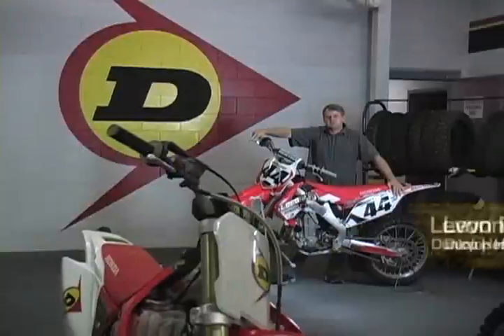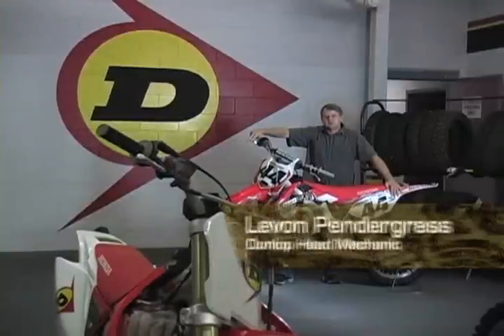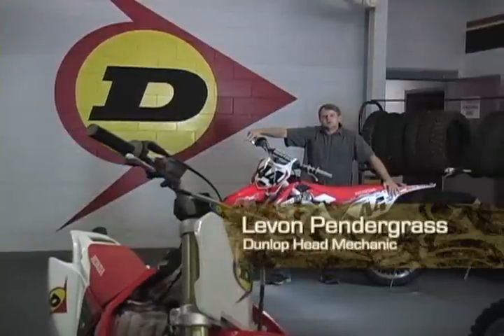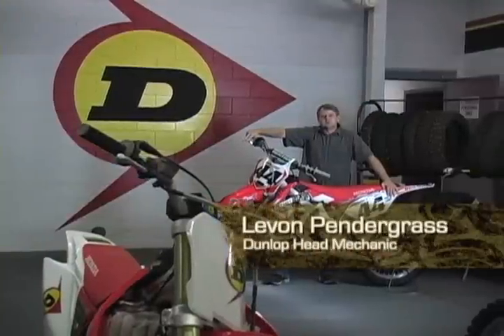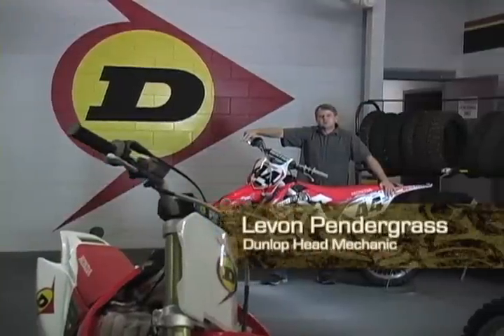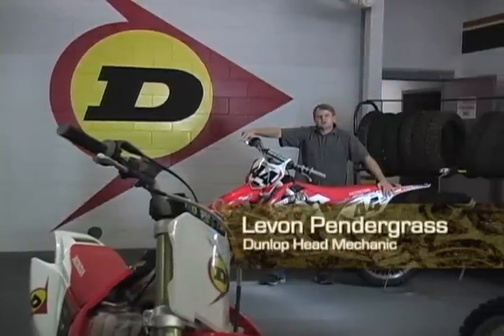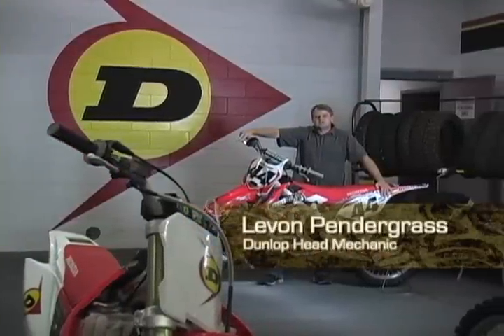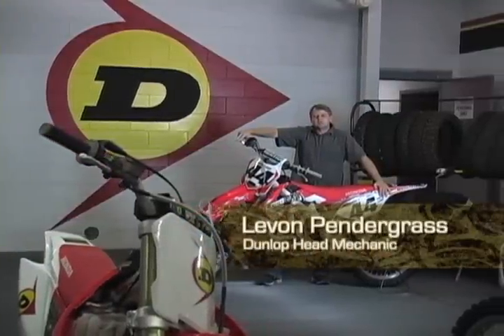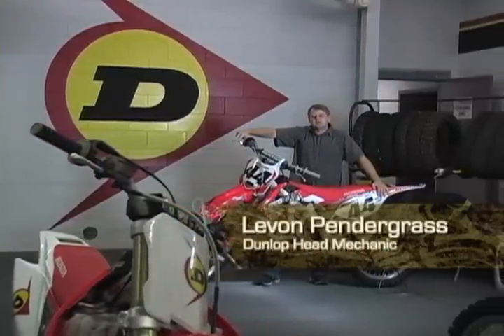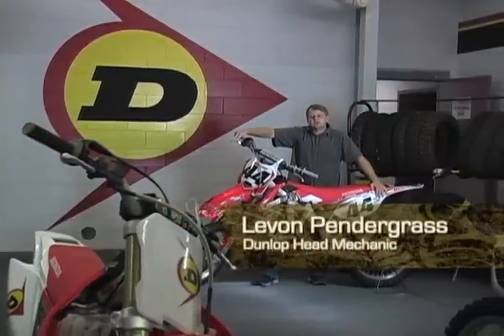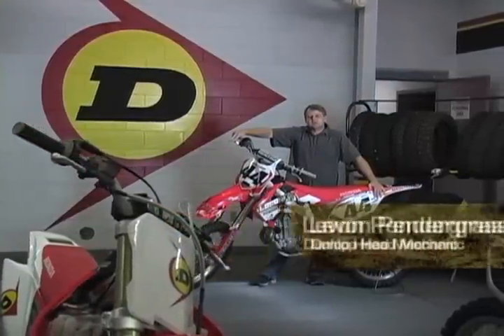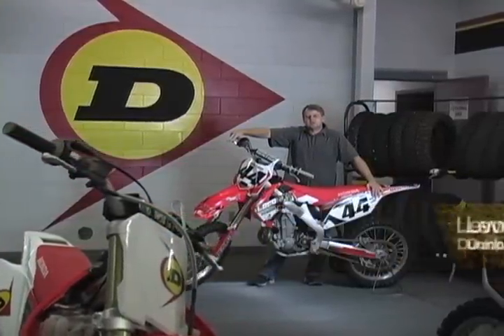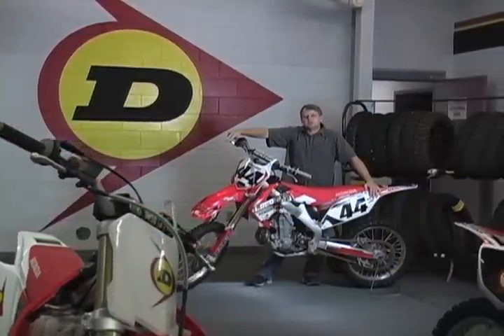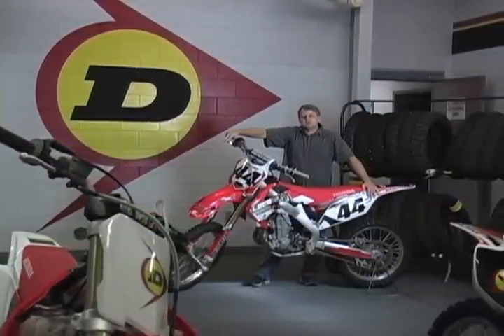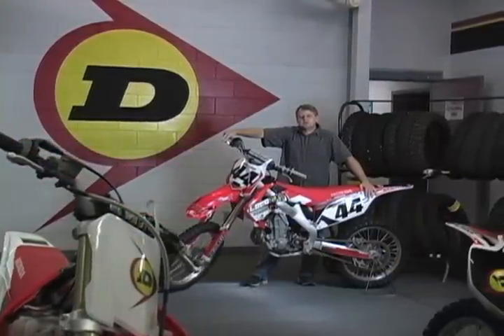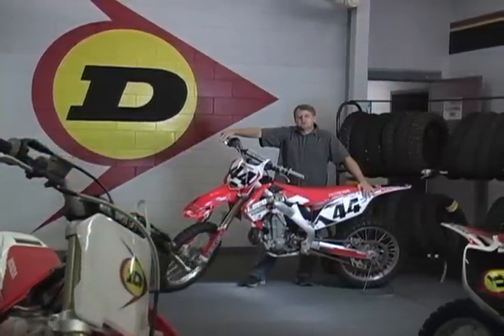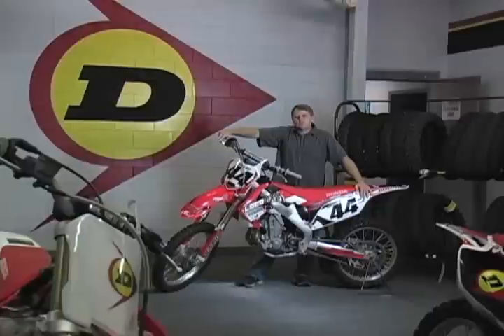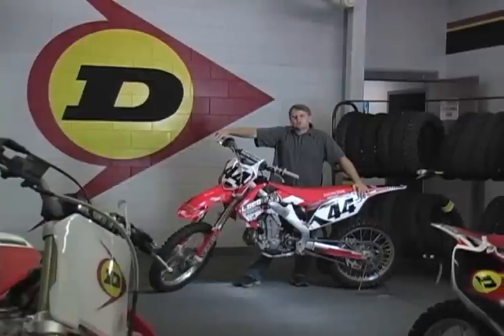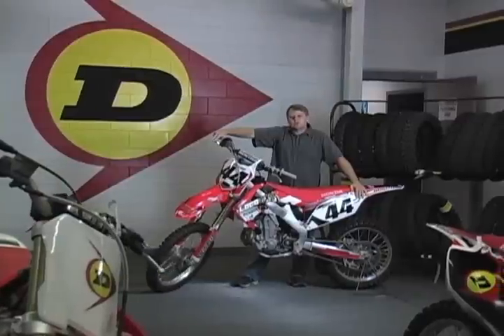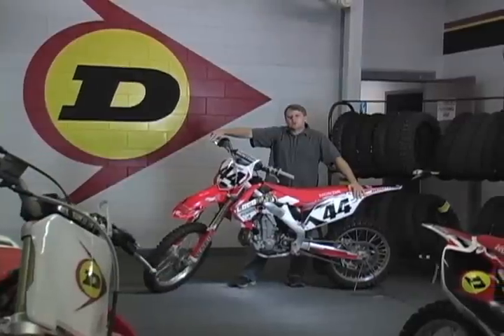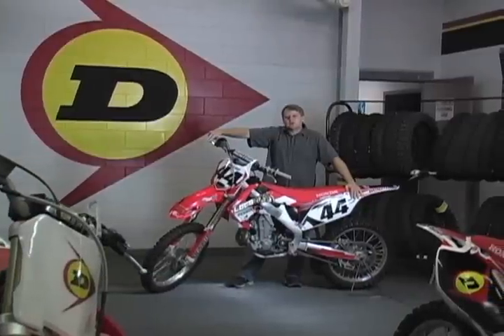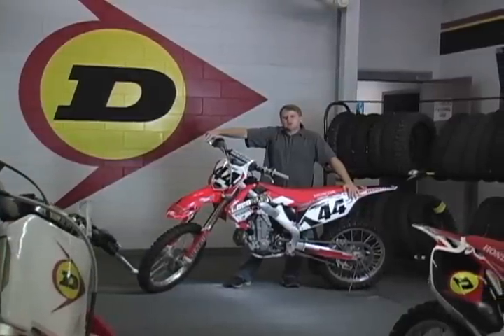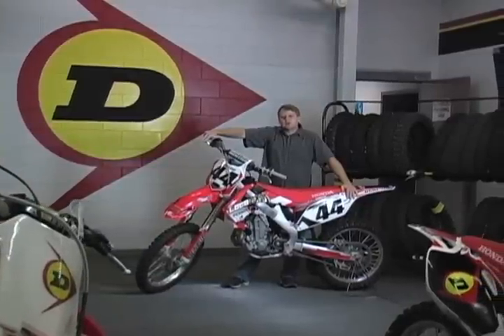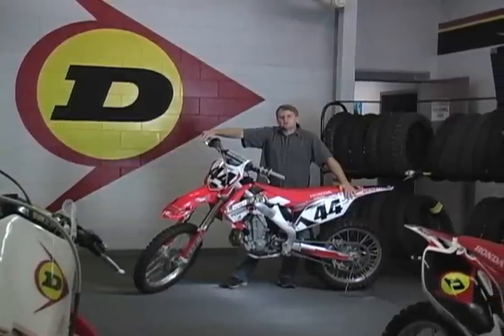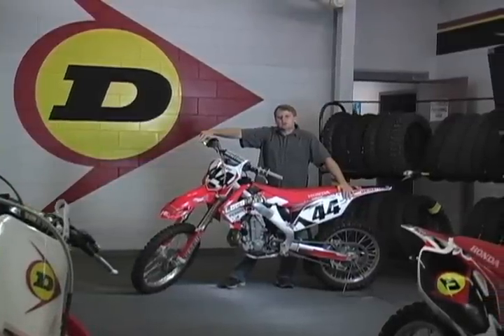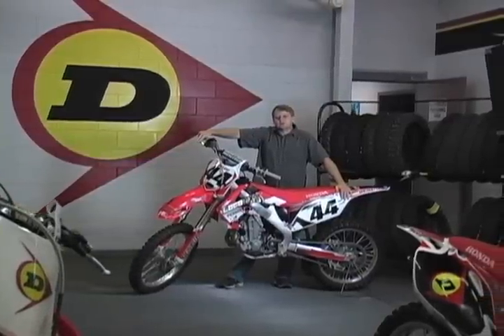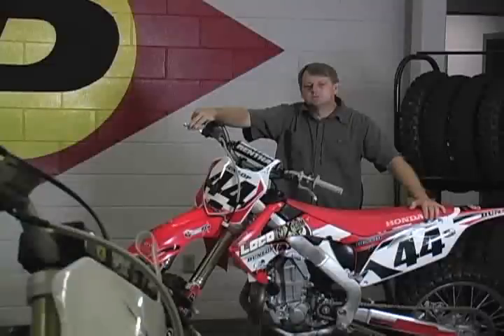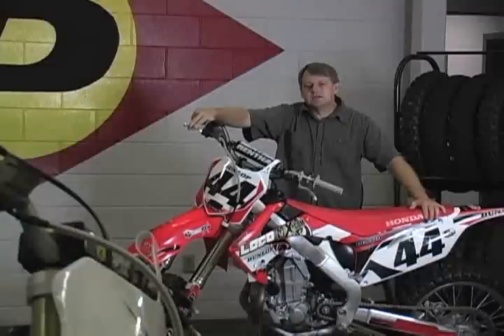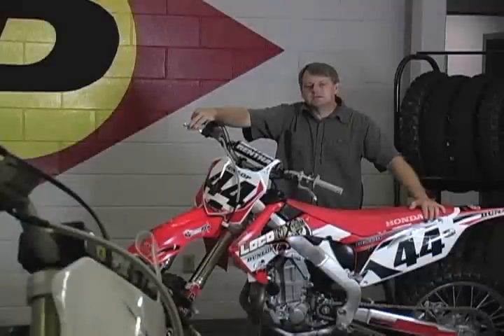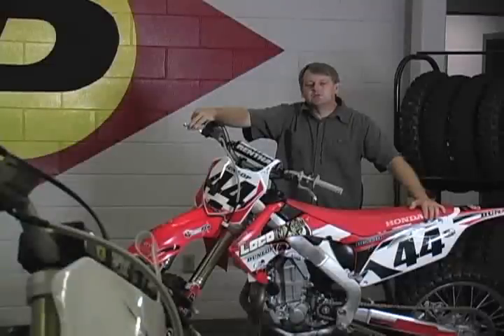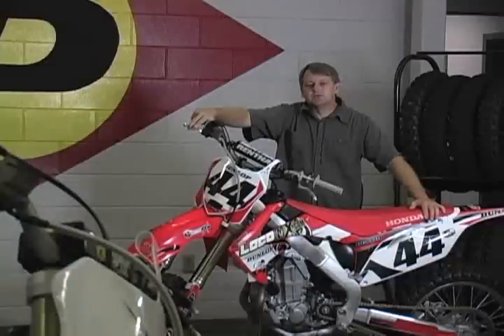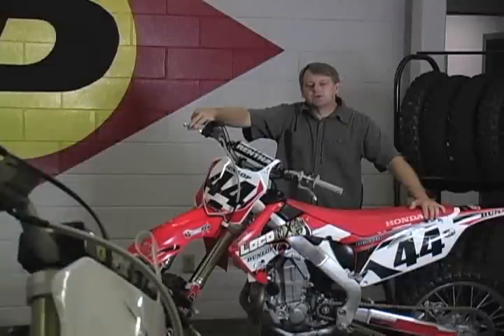Hello, I'm Levon Pendergrass here with another tech tip from LocoMX. We are in Huntsville, Alabama at Dunlop Proving Grounds. Today's tech tip is bleeding brakes.